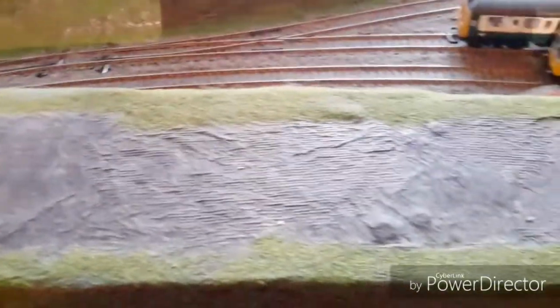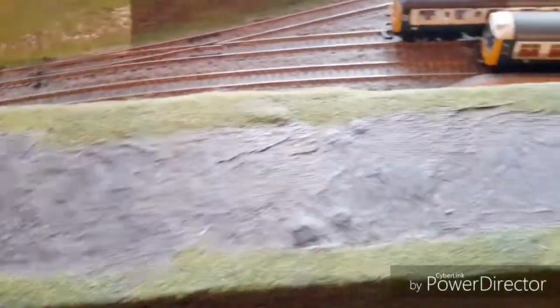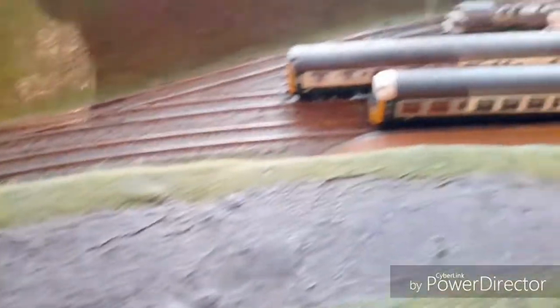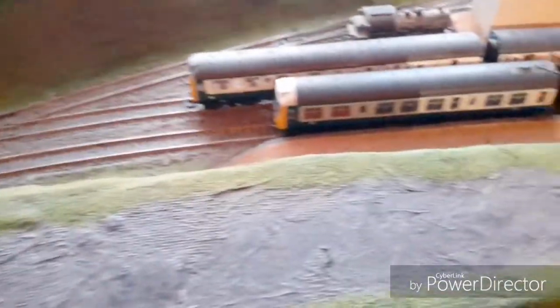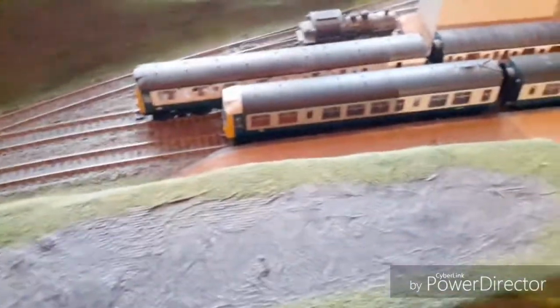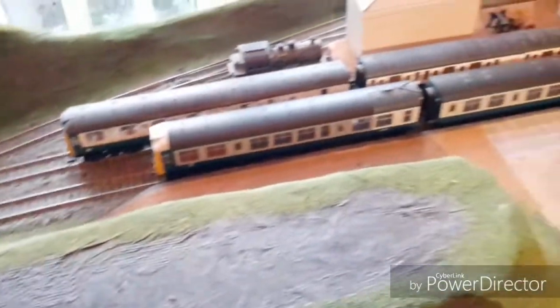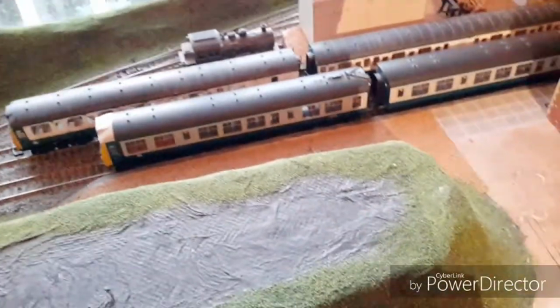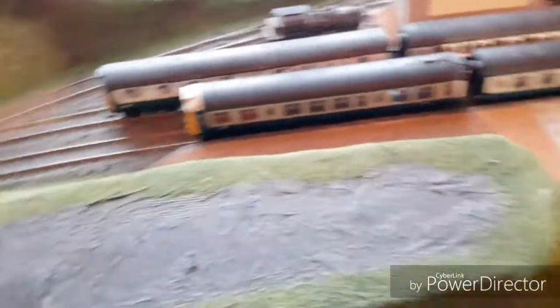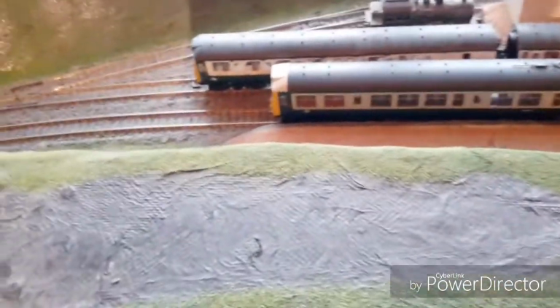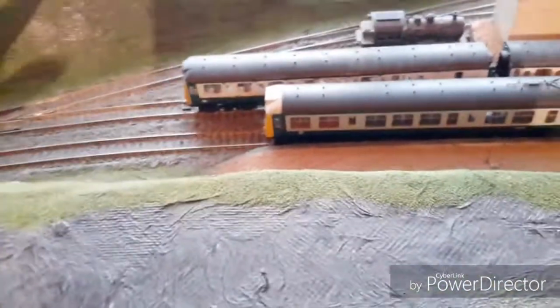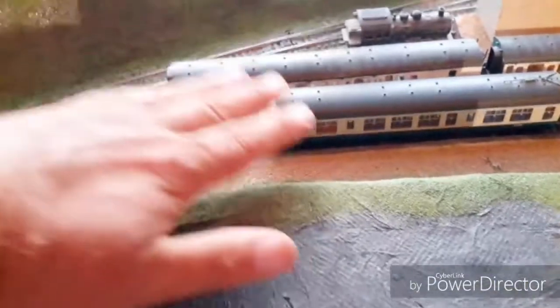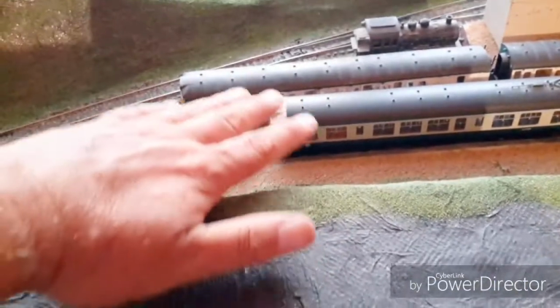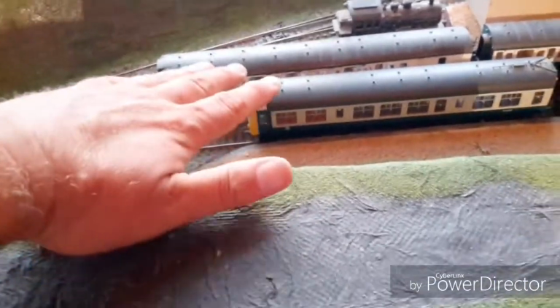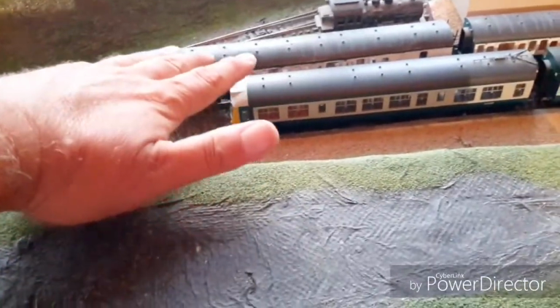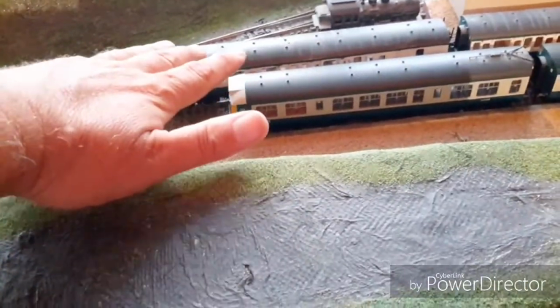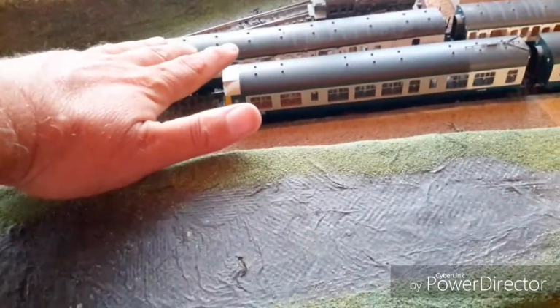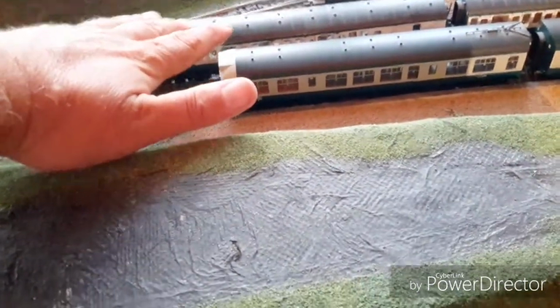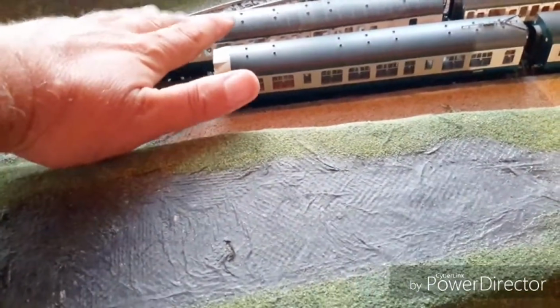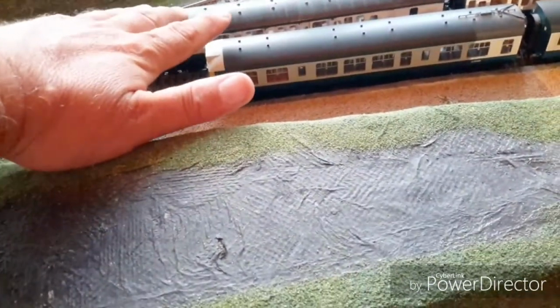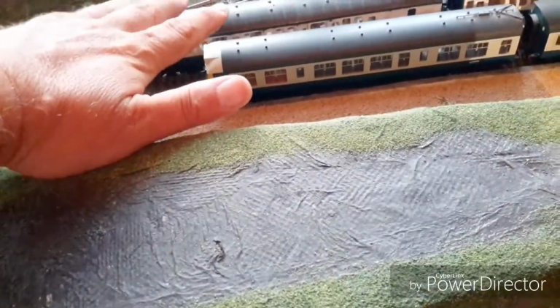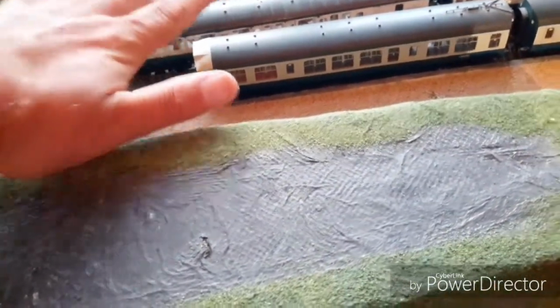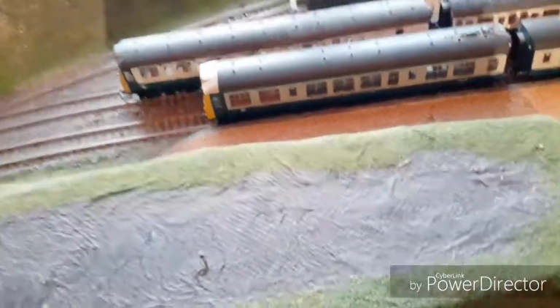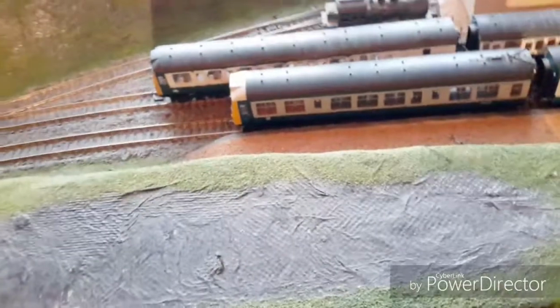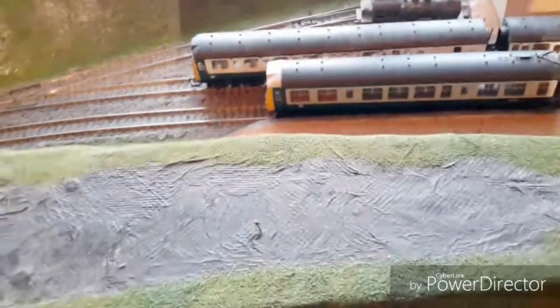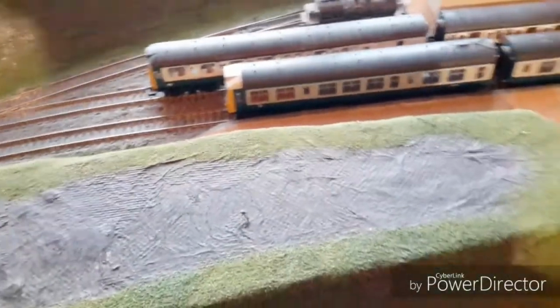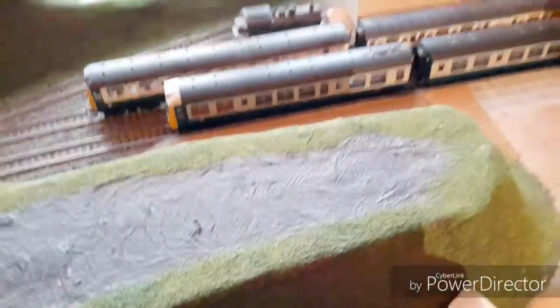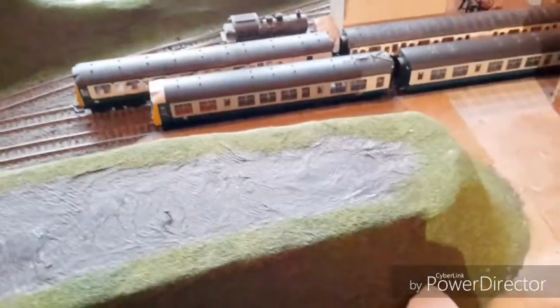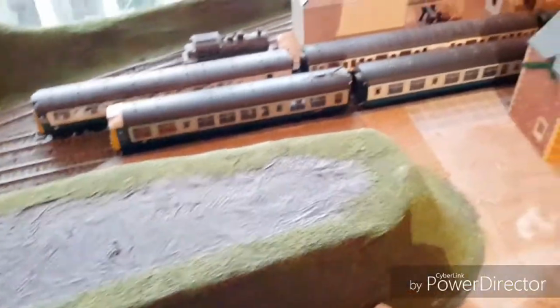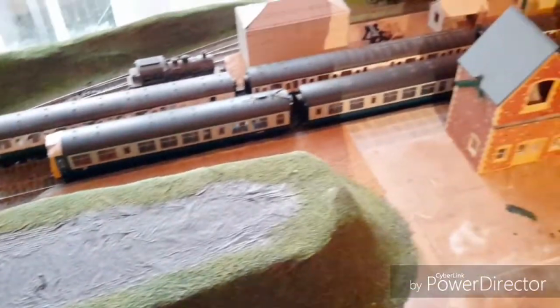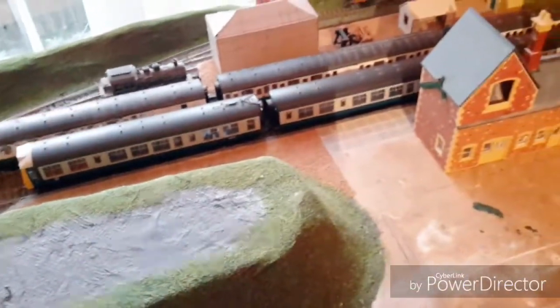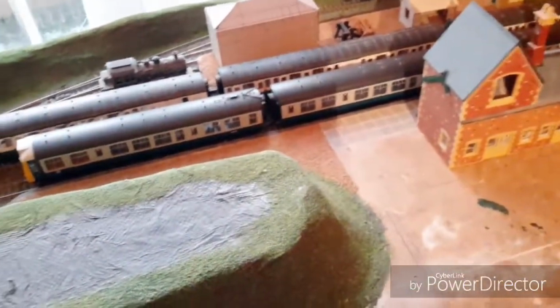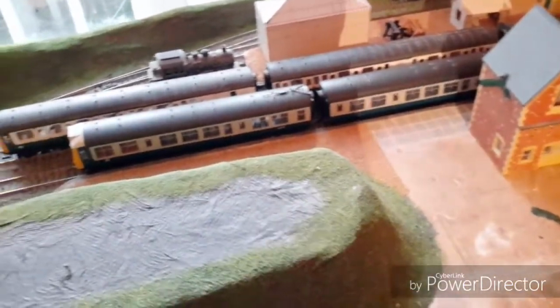This is a little running session with my two DMUs. This is the Lima one — I got it from the swap meet last week, so just giving it a run. It's out of service so it hasn't had a proper run yet.